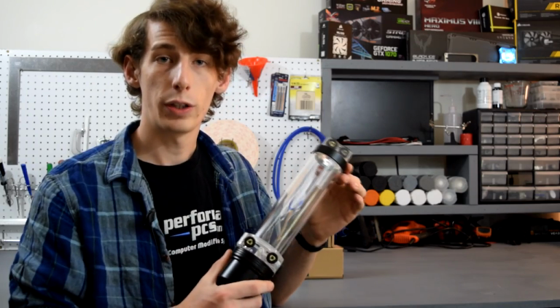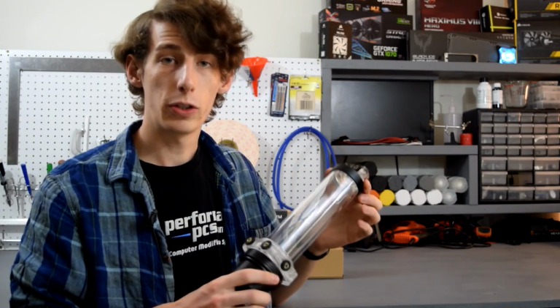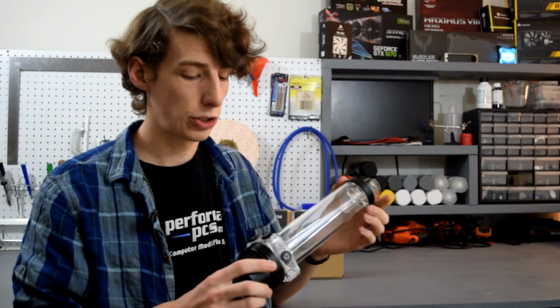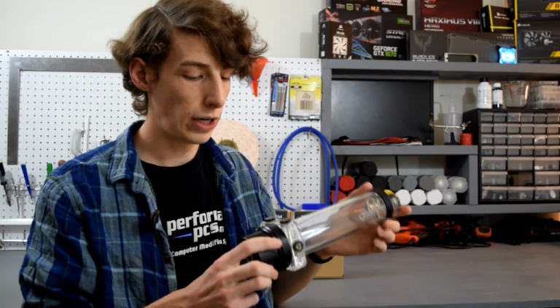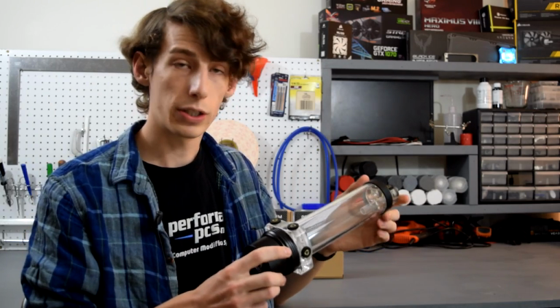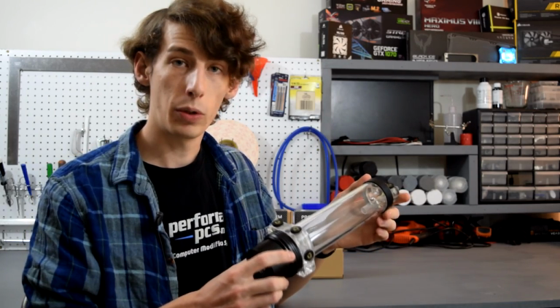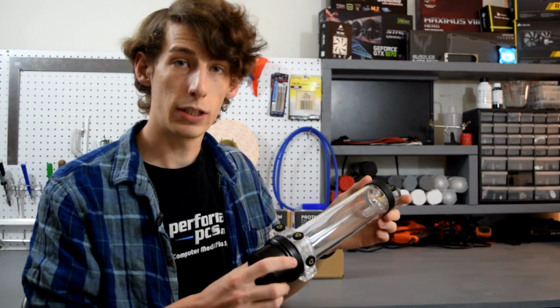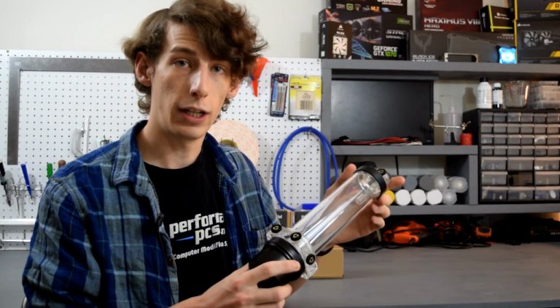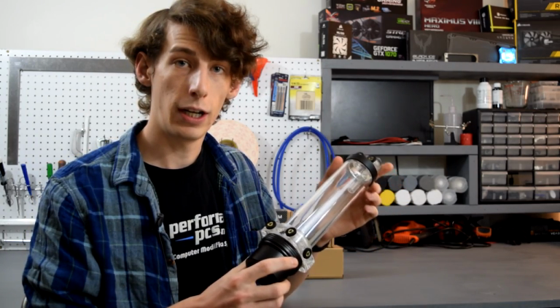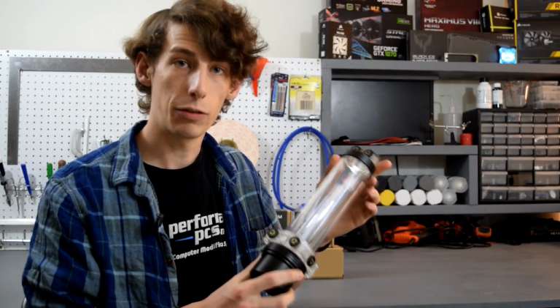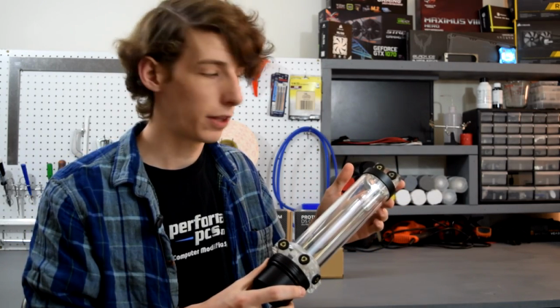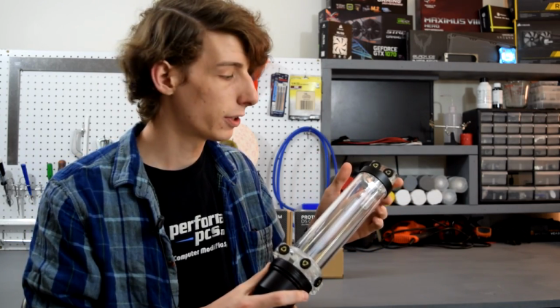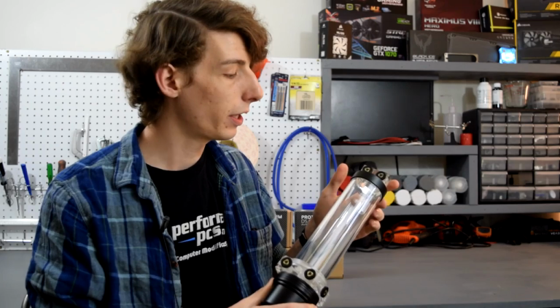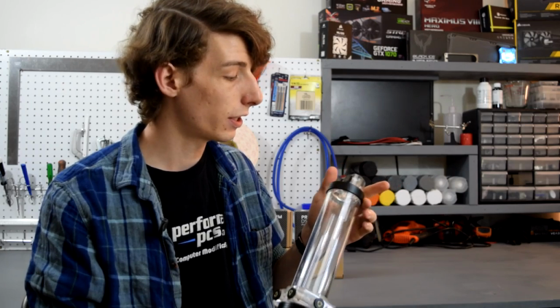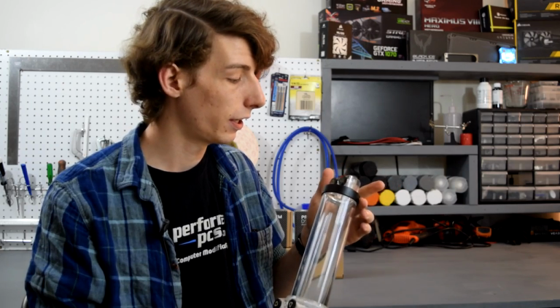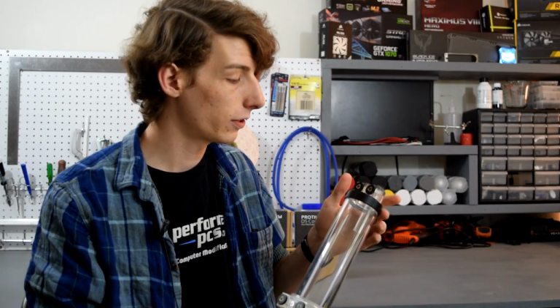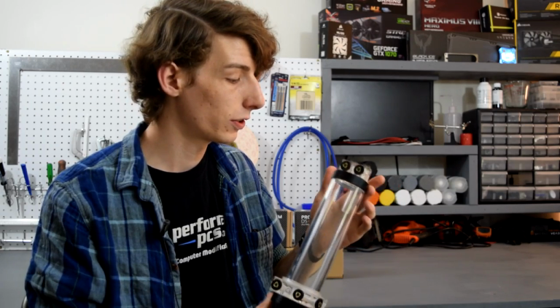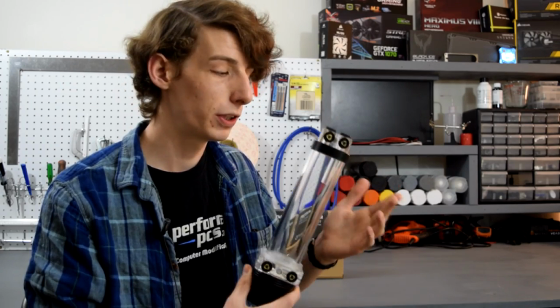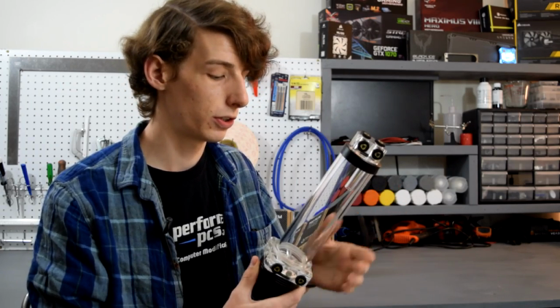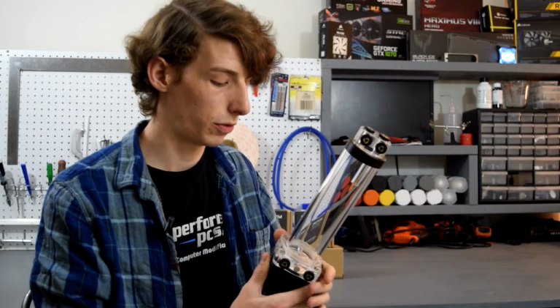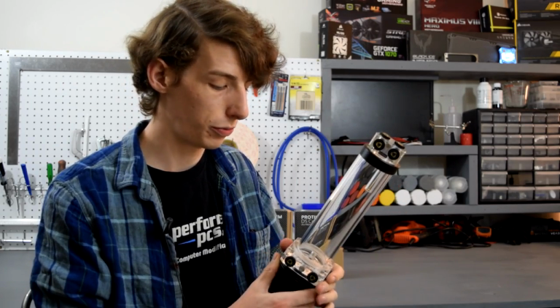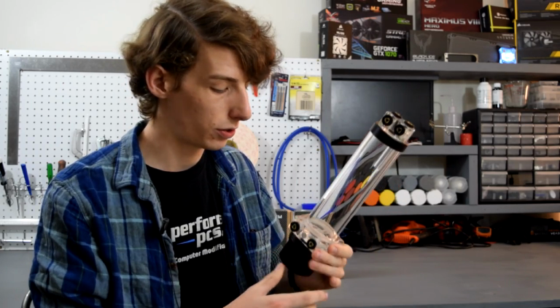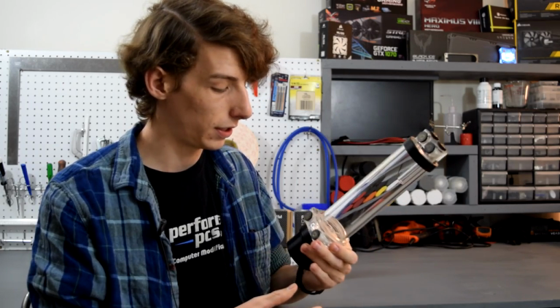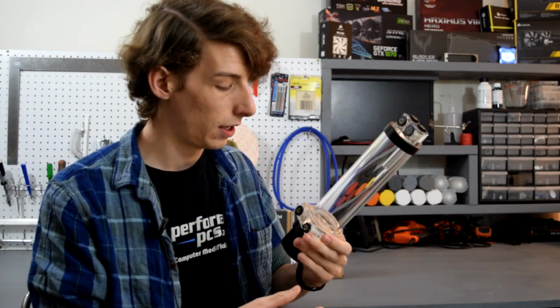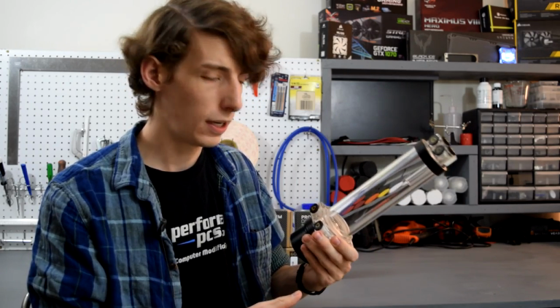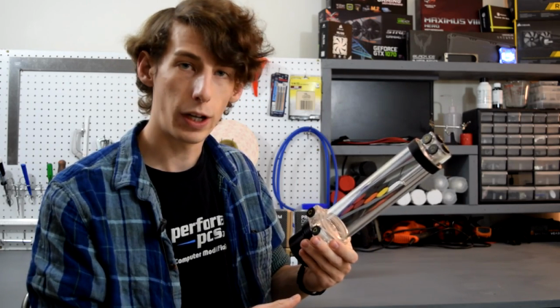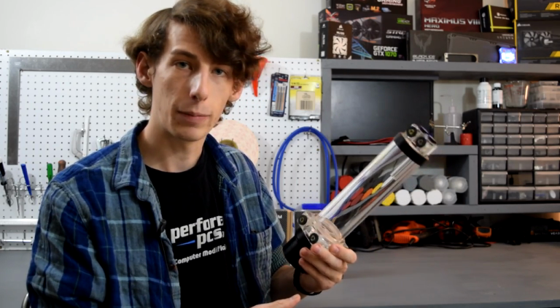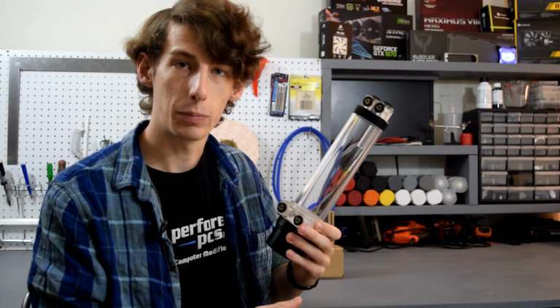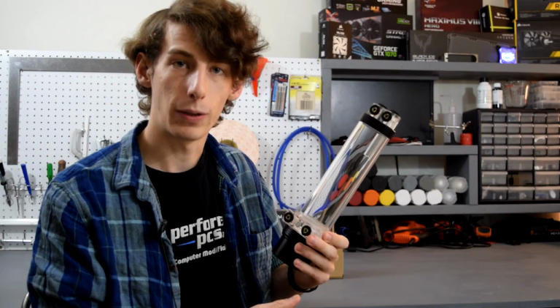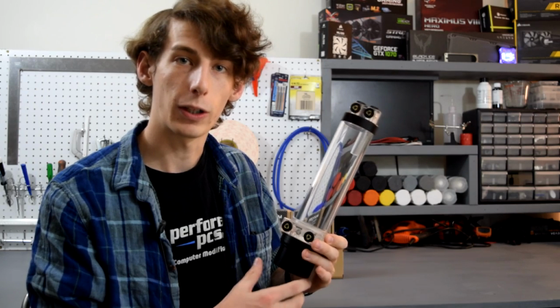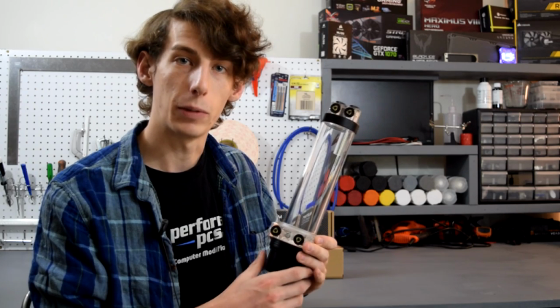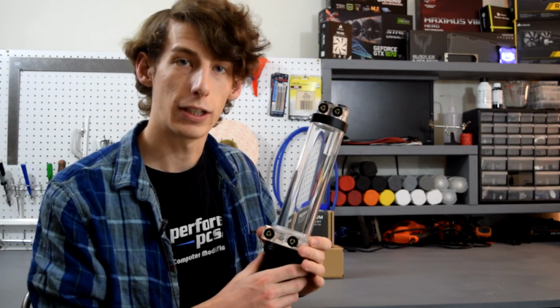I'll first go over how to assemble one of these, and then I'll give you my thoughts and opinions on how this looks and feels, the overall features, and what I think about the pump and reservoir combo itself.